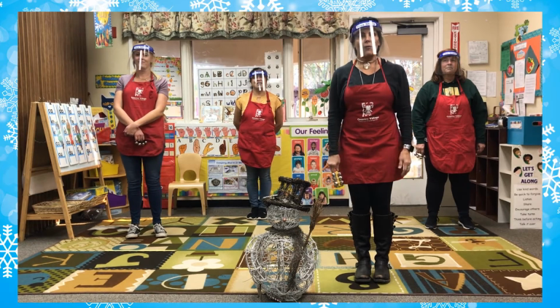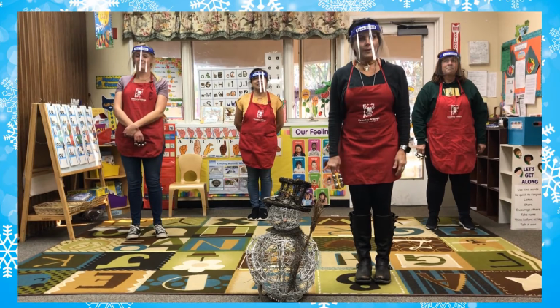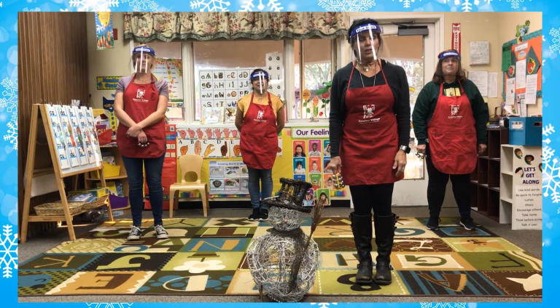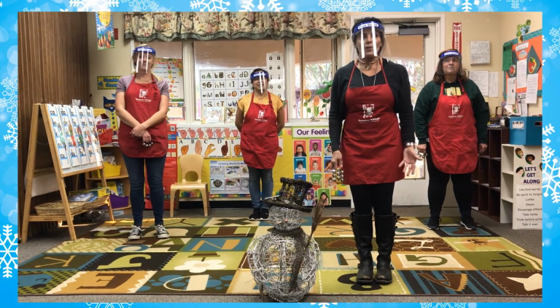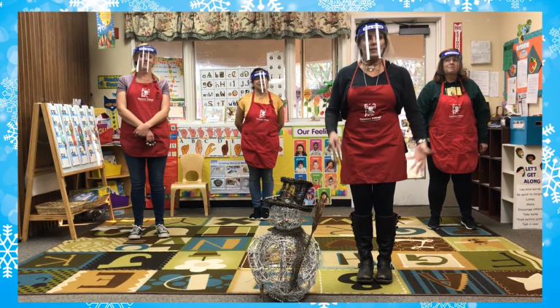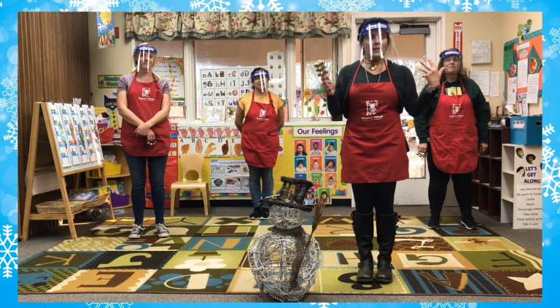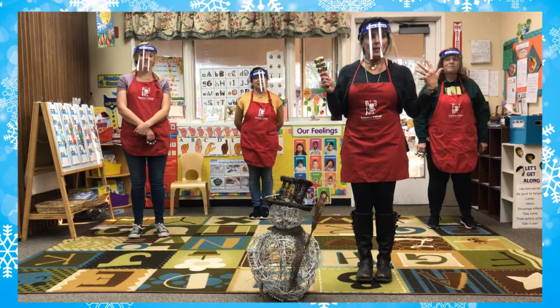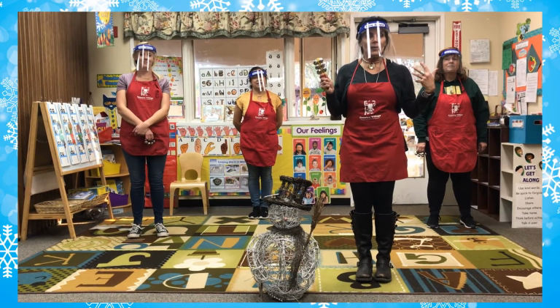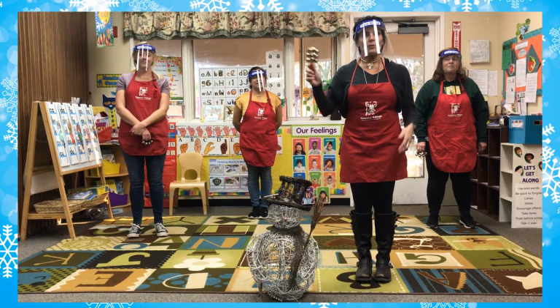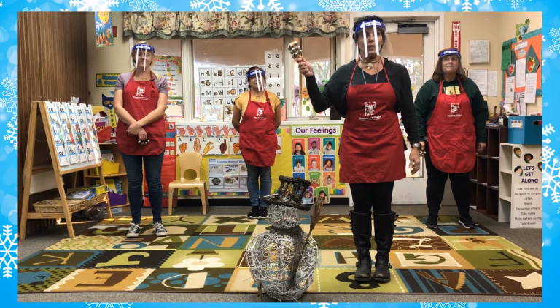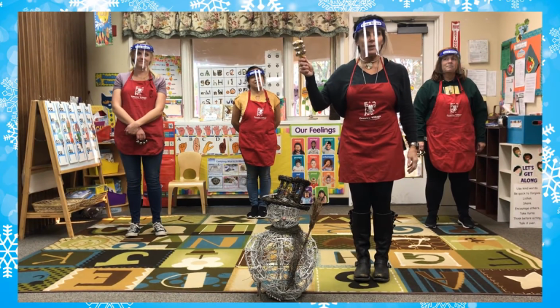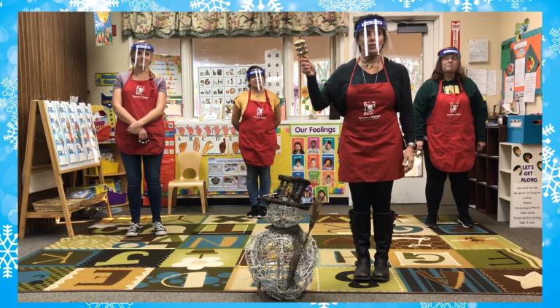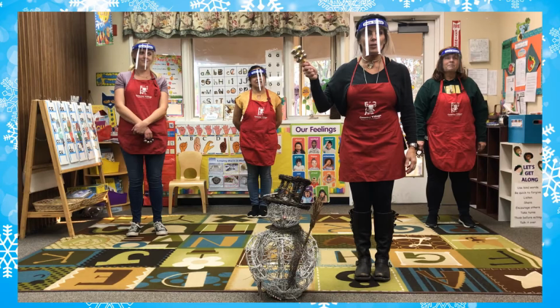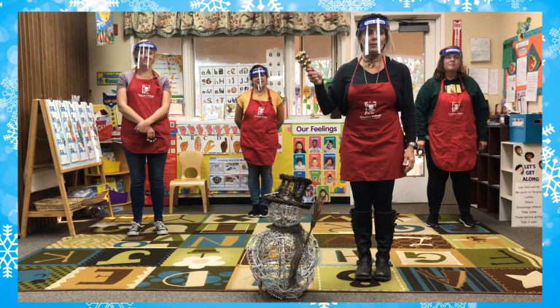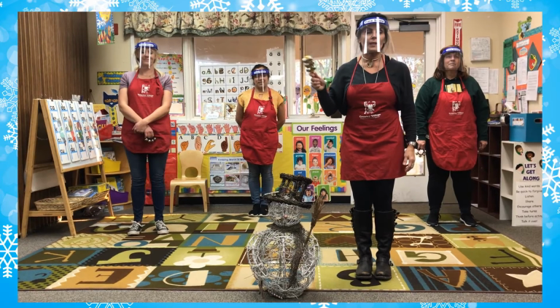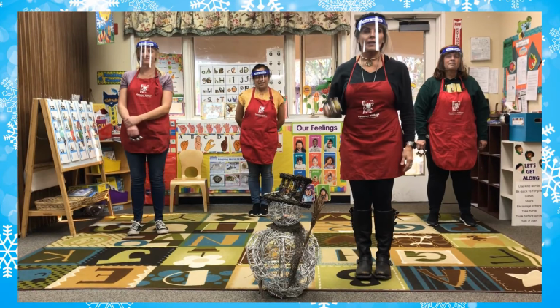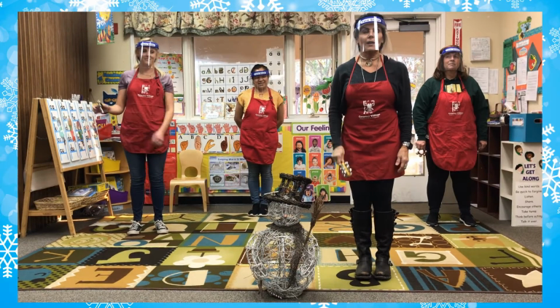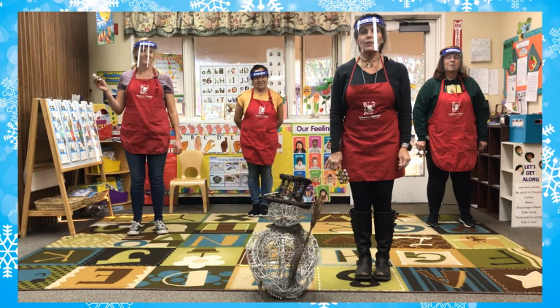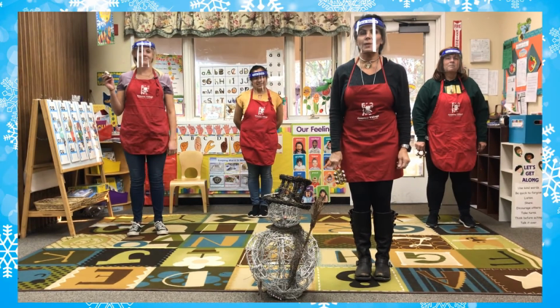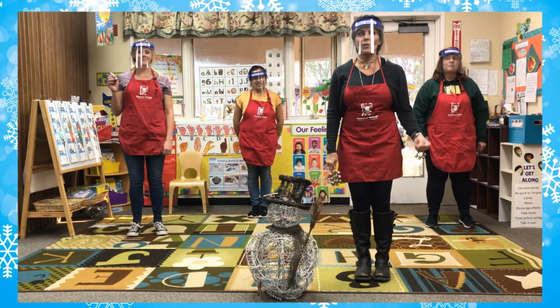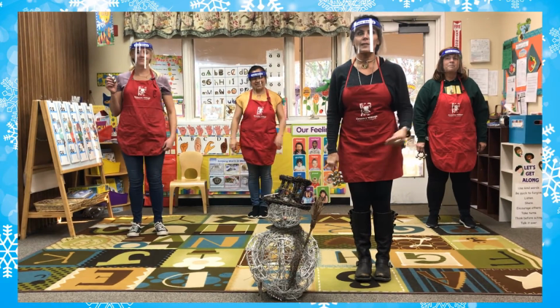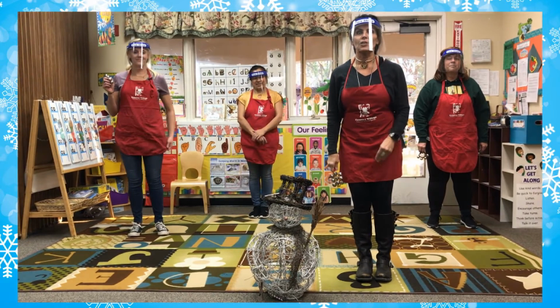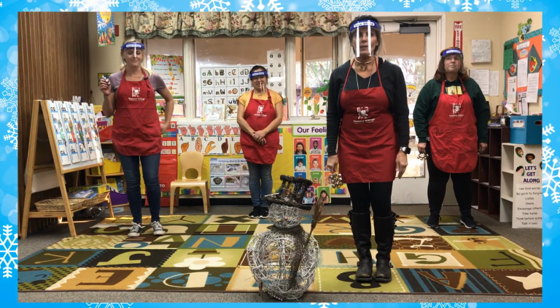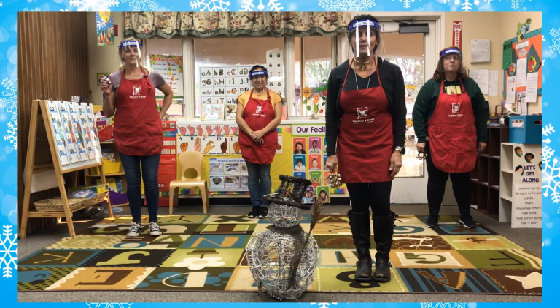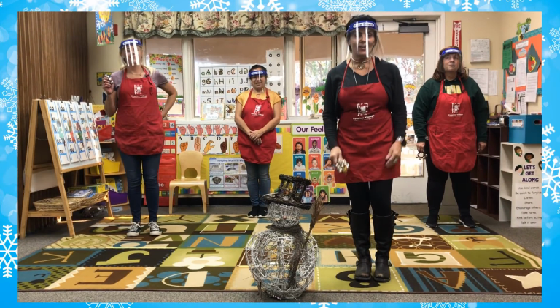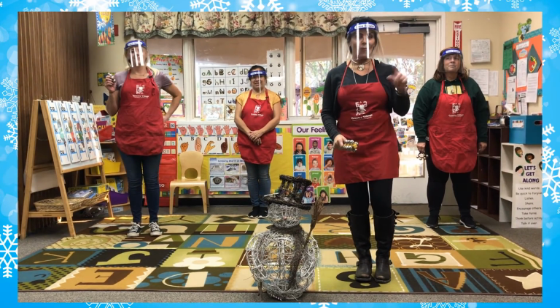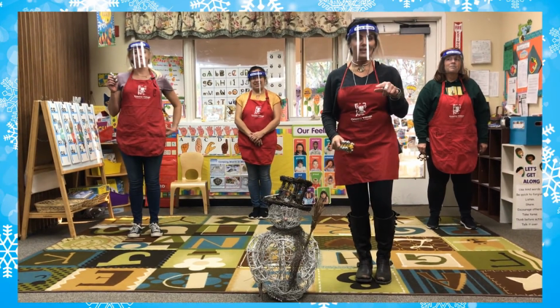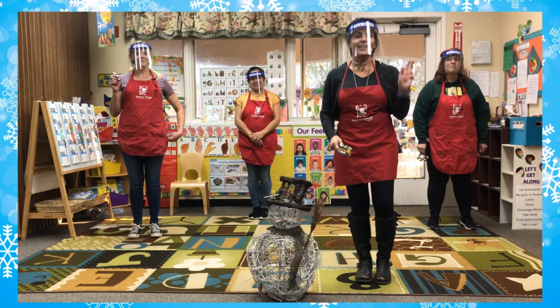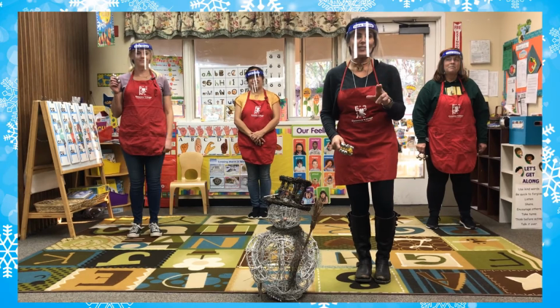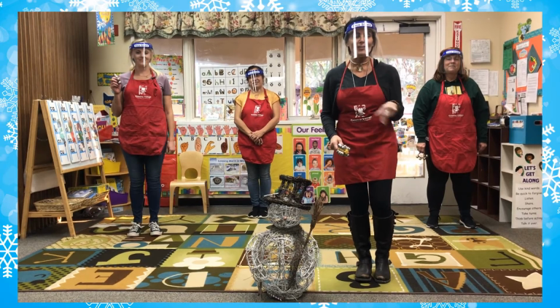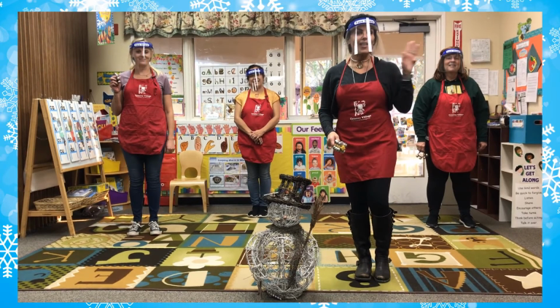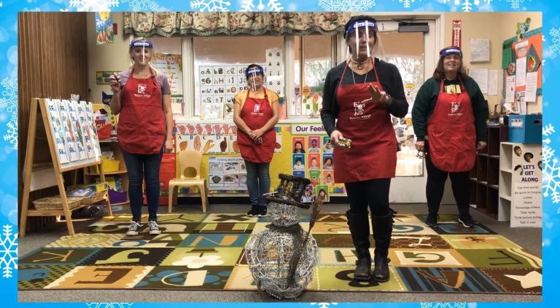We've missed you so everybody stand up, and if you have jingle bells get your jingle bells ready. On the count of three we are going to sing Jingle Bells. One, two, three.